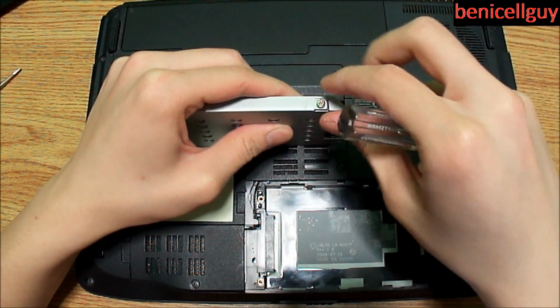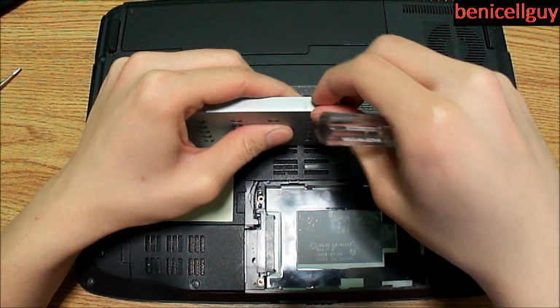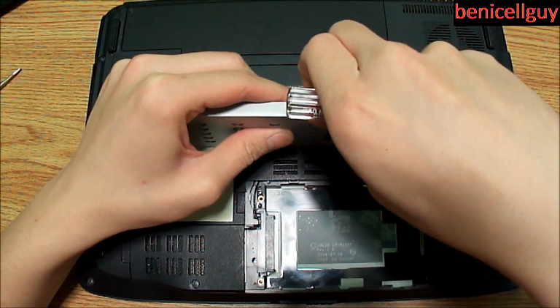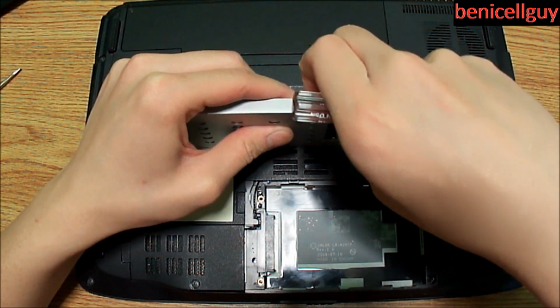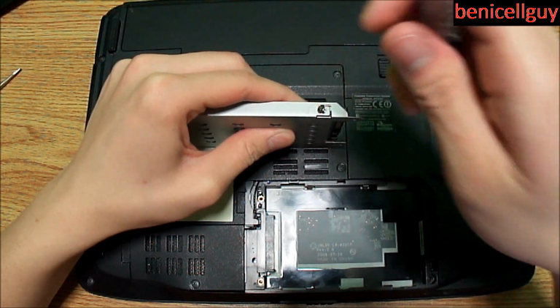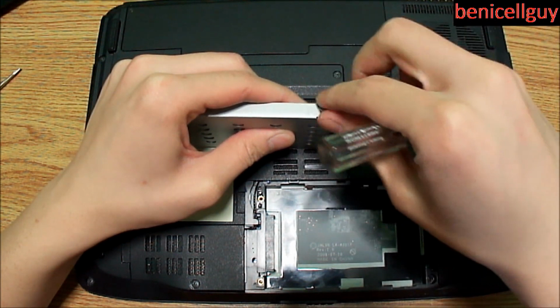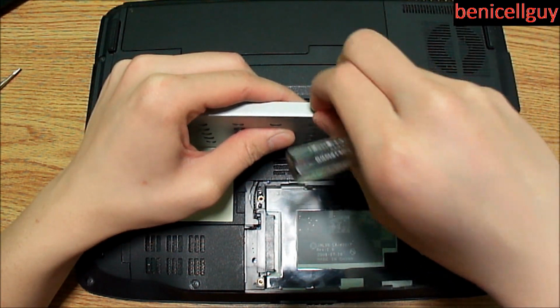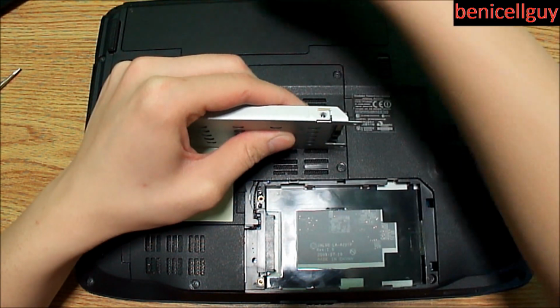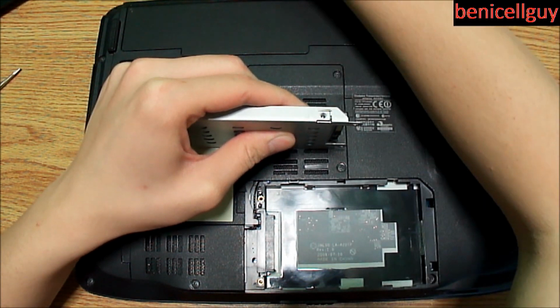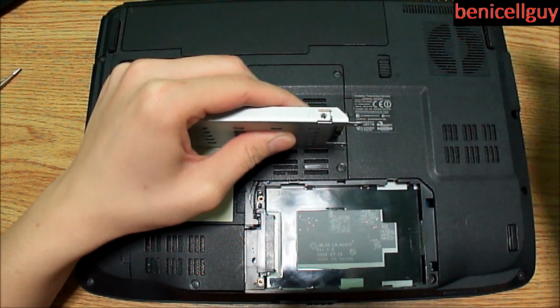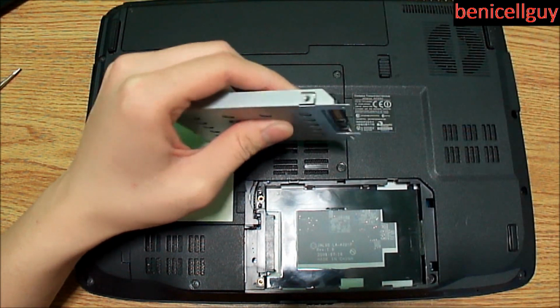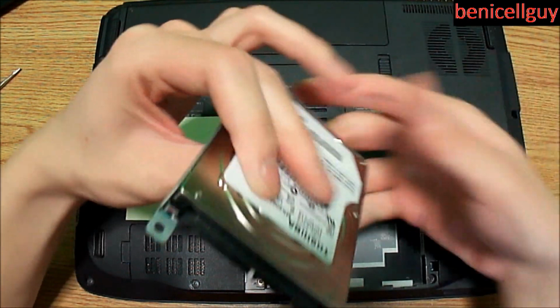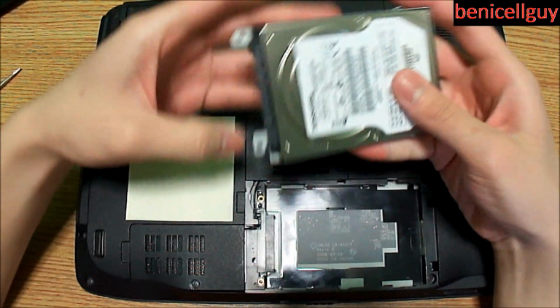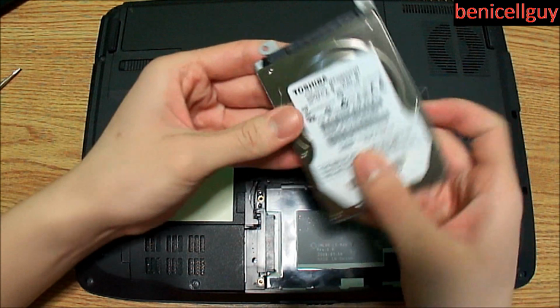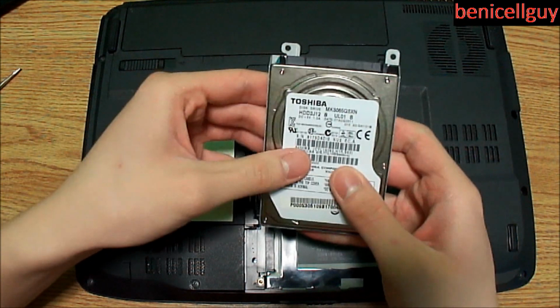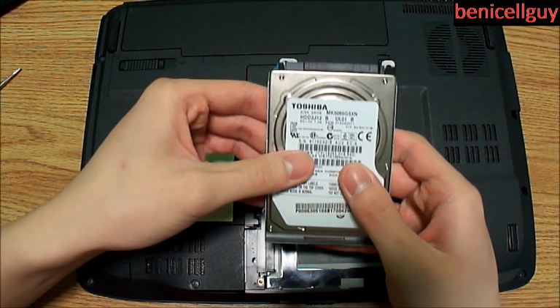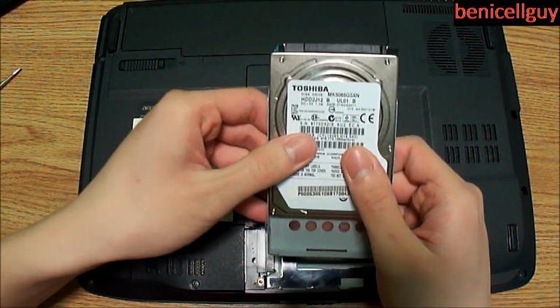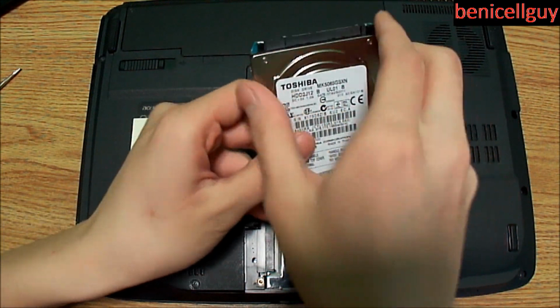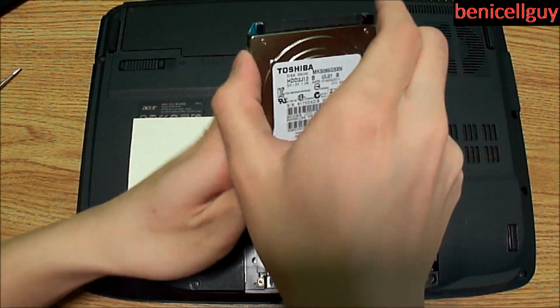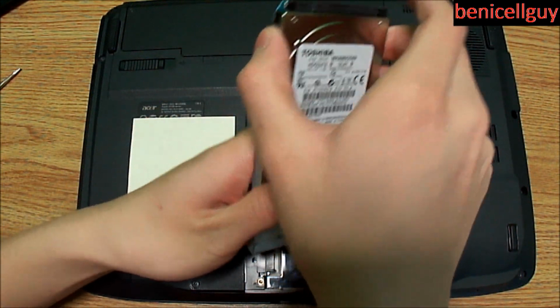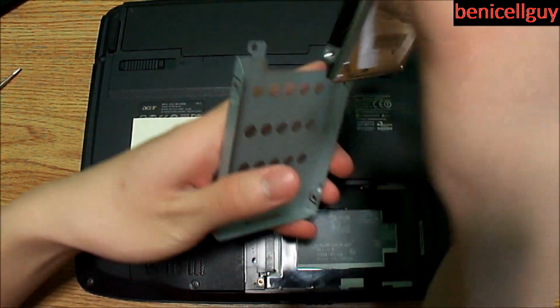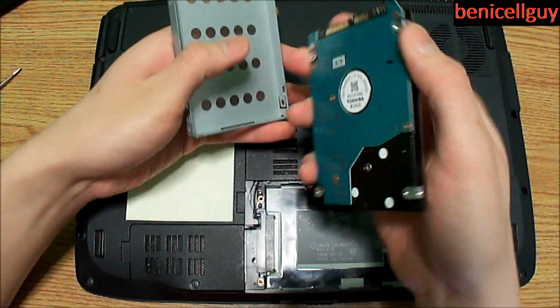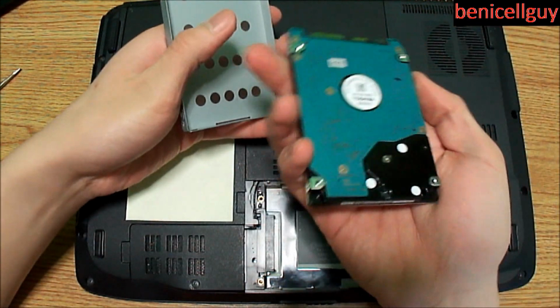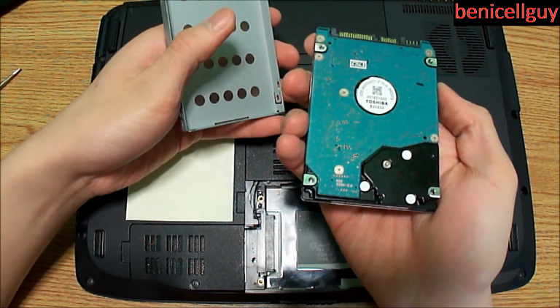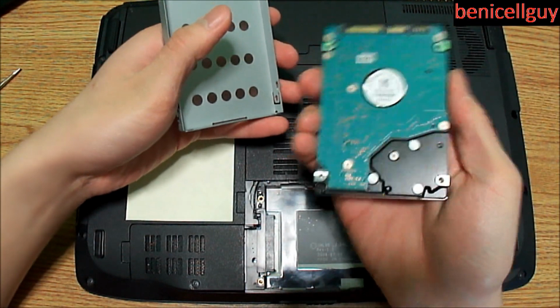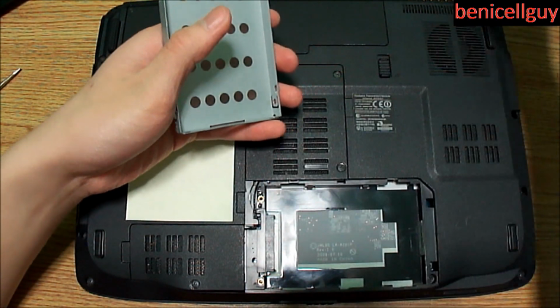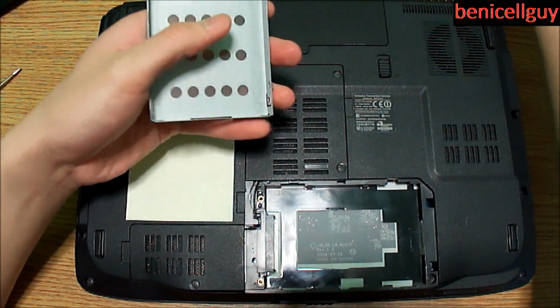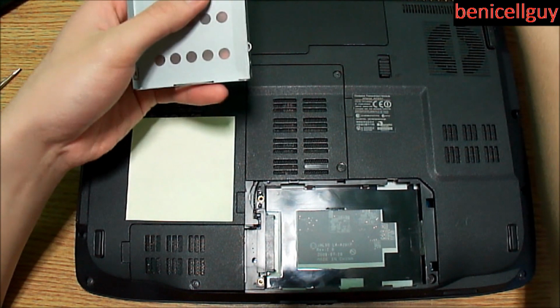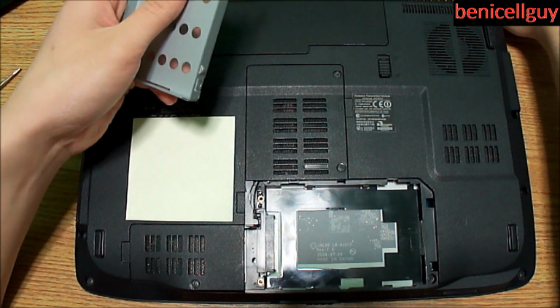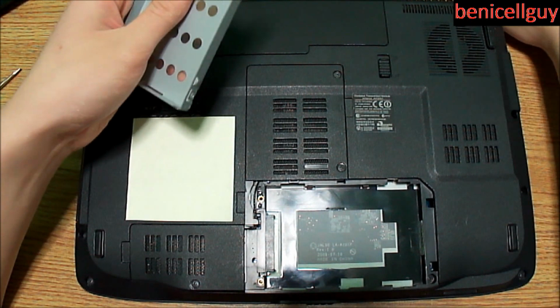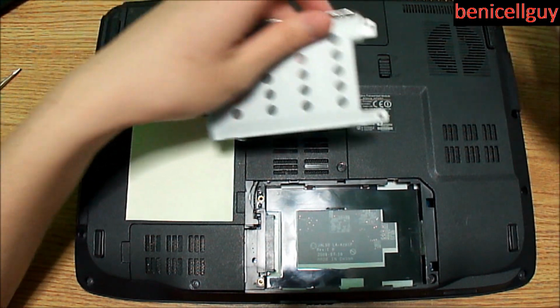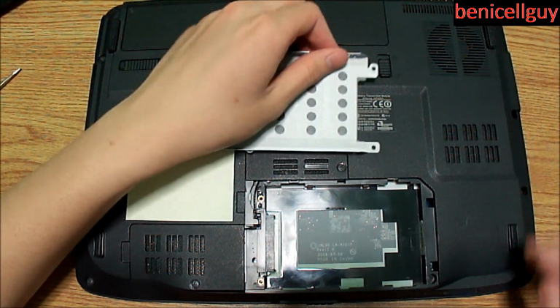All four screws are out. Slide the hard drive out of the bracket — and that's it, the old hard drive is out. Now it's time to put on the new one.